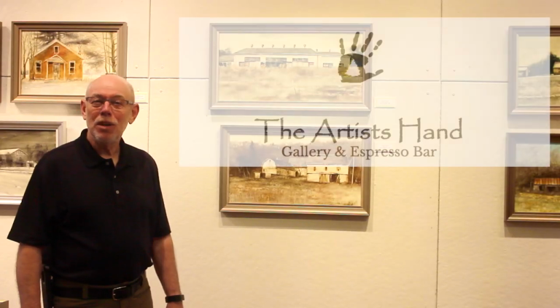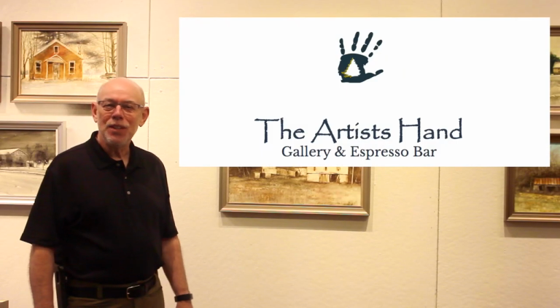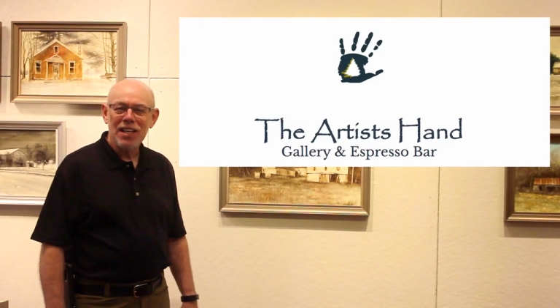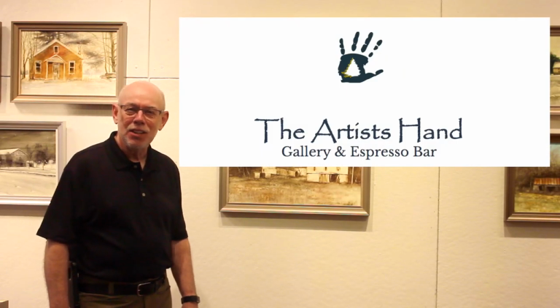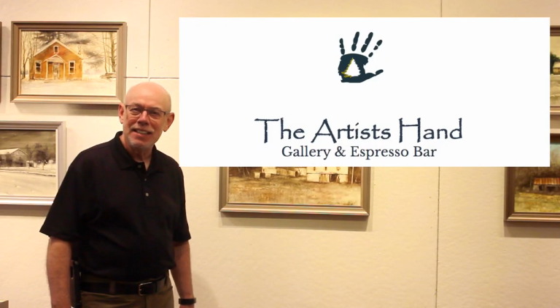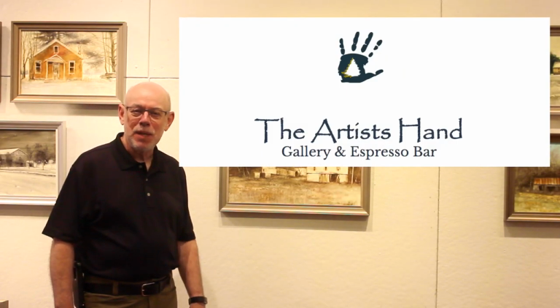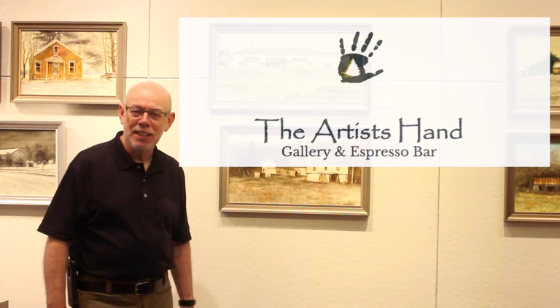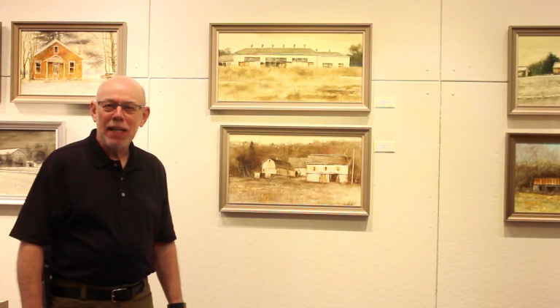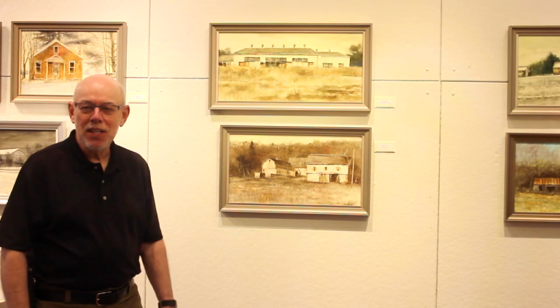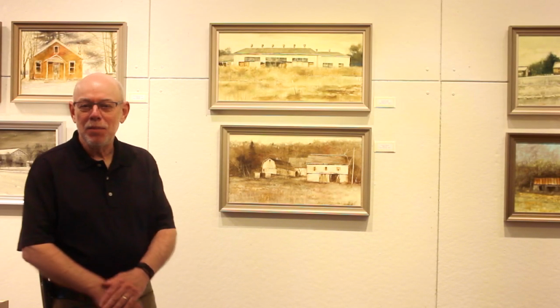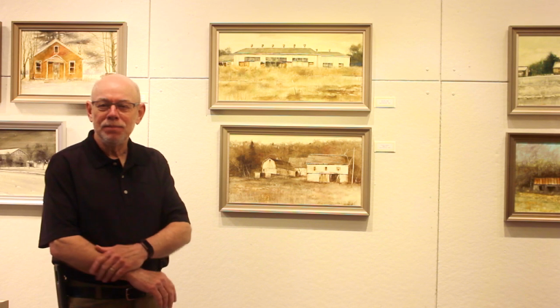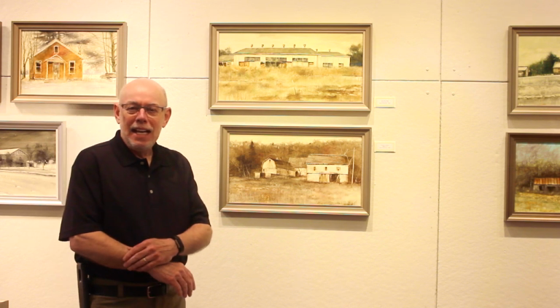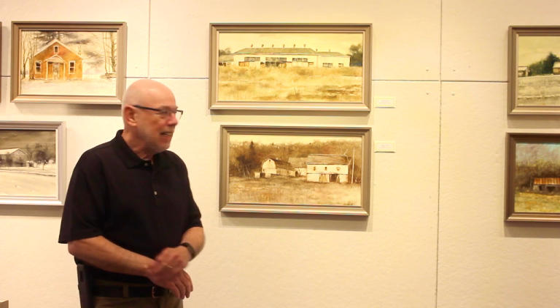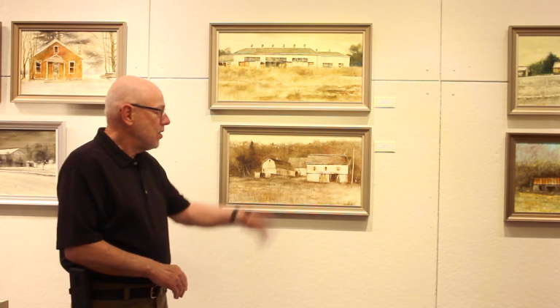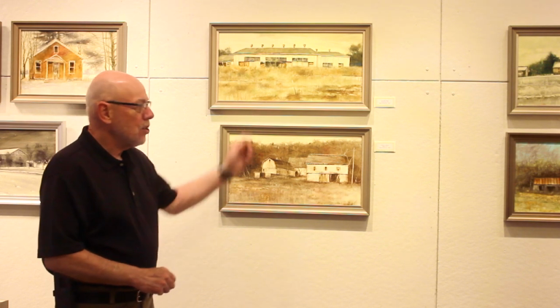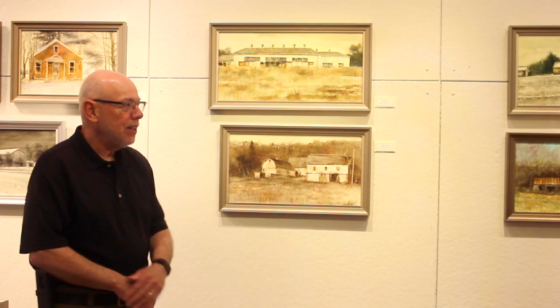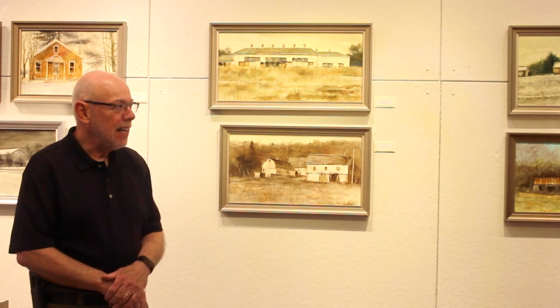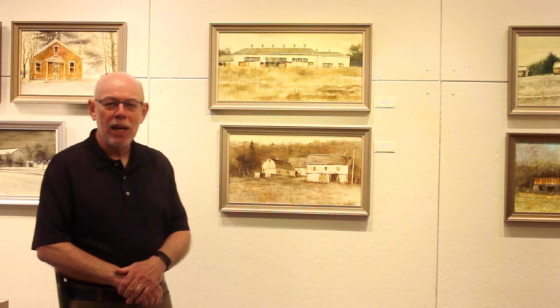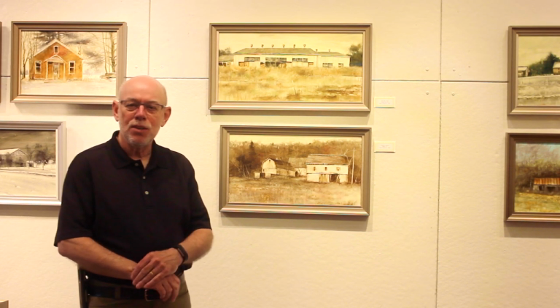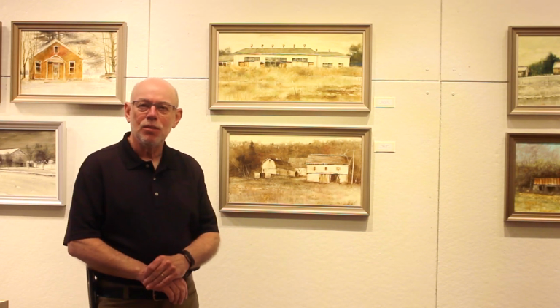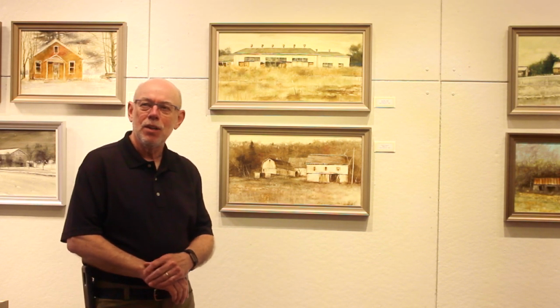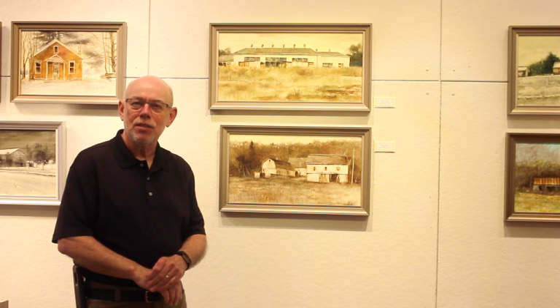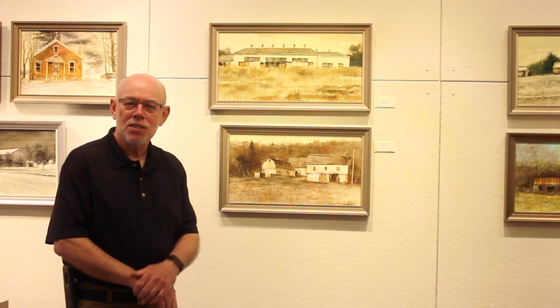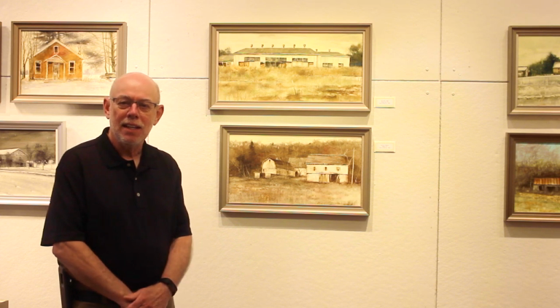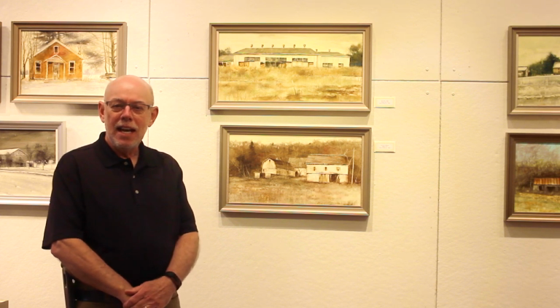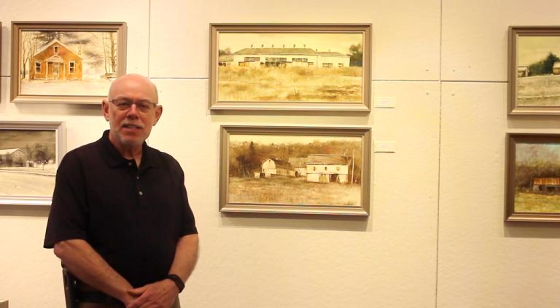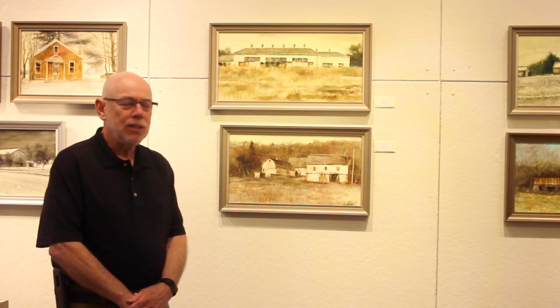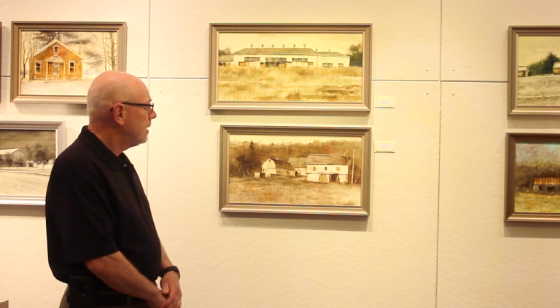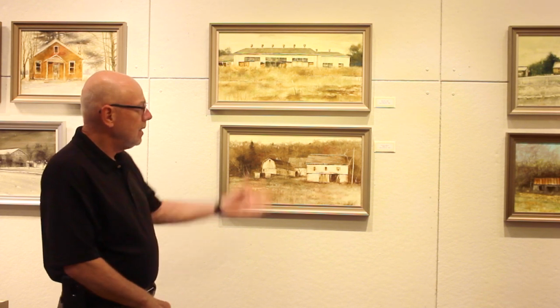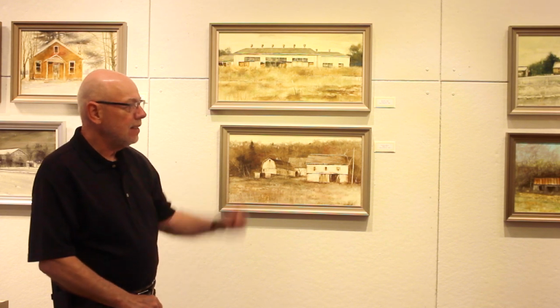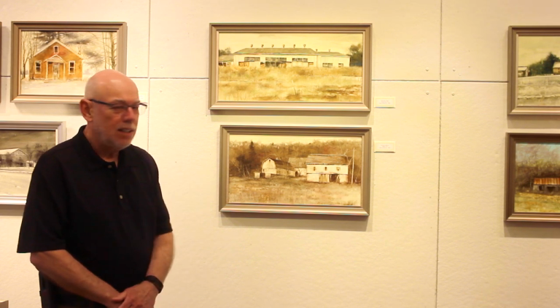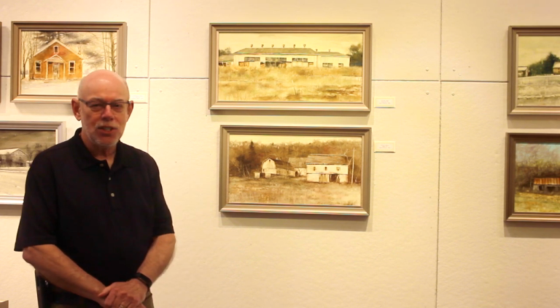Welcome to the Artist's Hand Gallery in Indiana, Pennsylvania. My name is H.K. Miller and I just hung a show here. Brian Jones, one of the owners of the Artist's Hand, has asked me to explain the technique of the show.